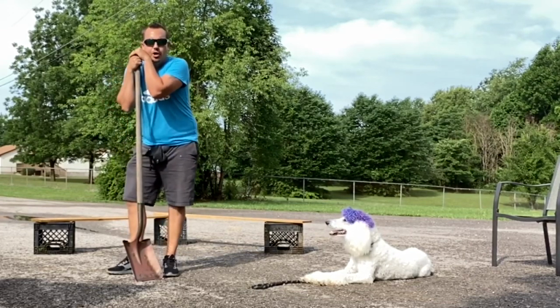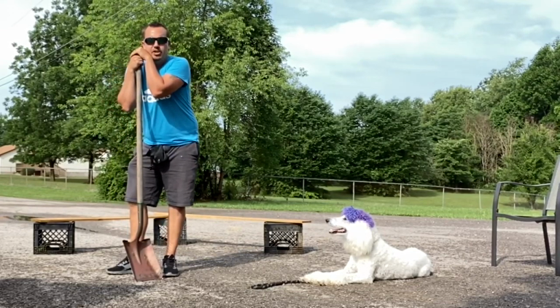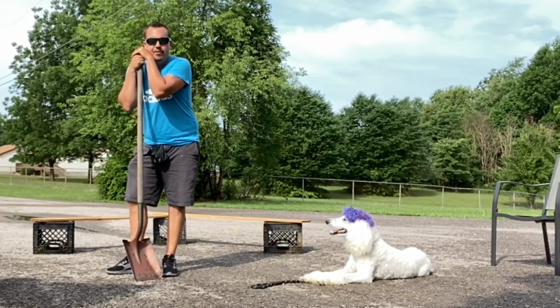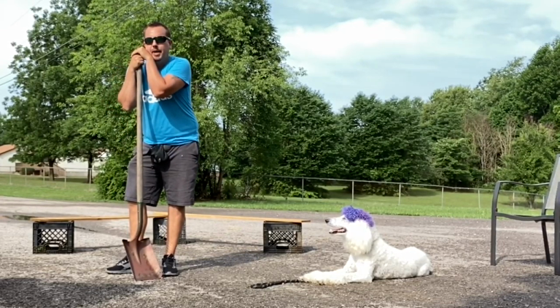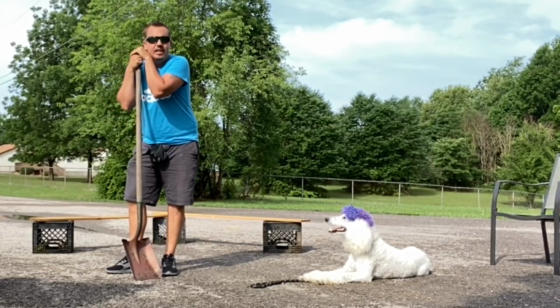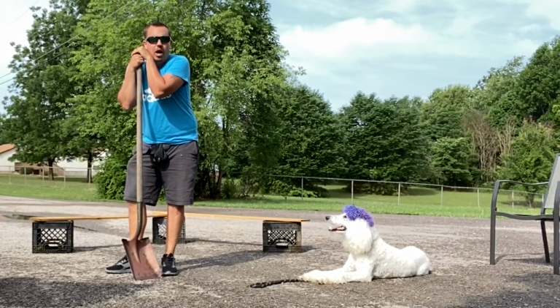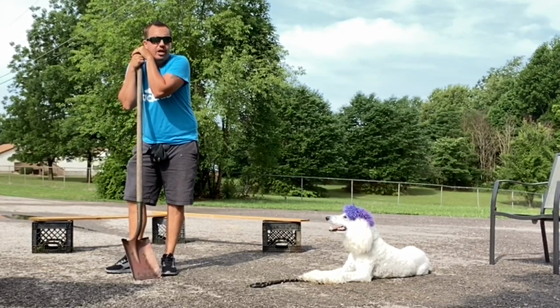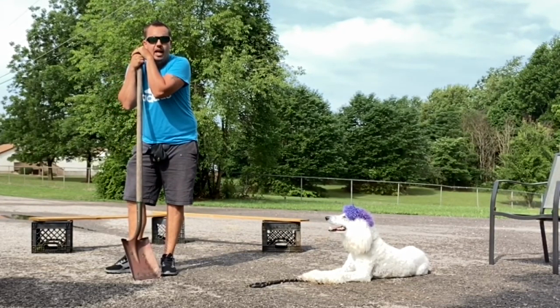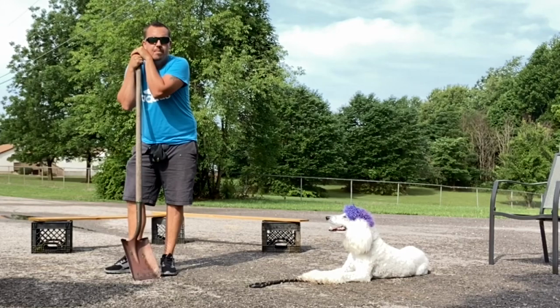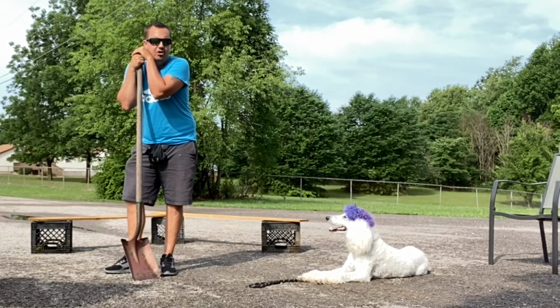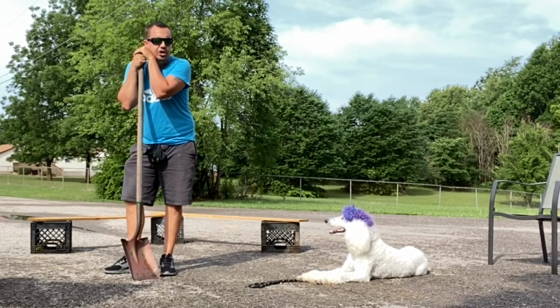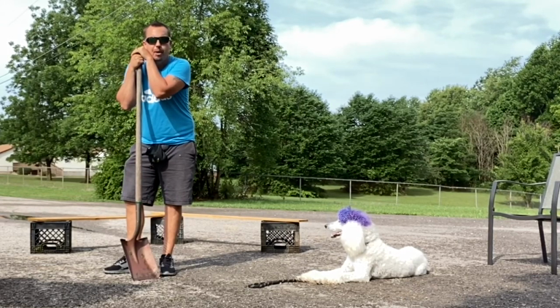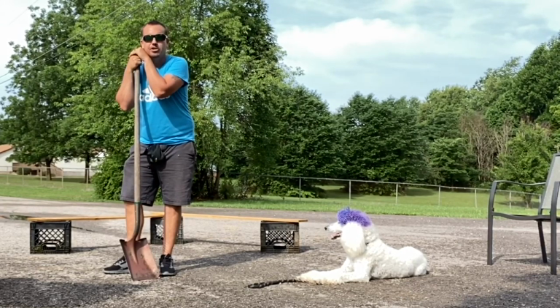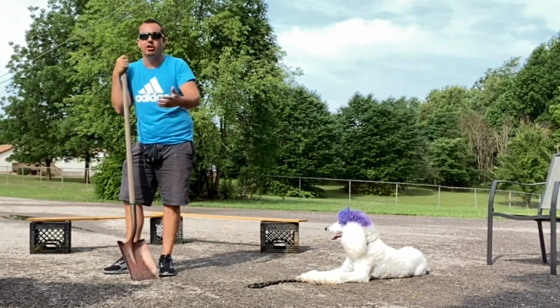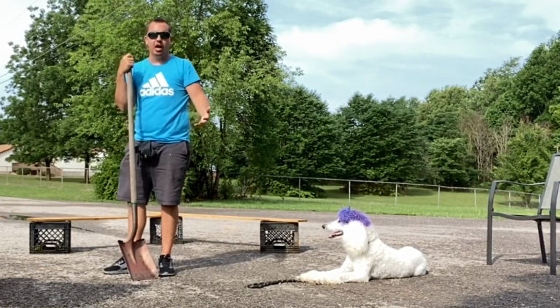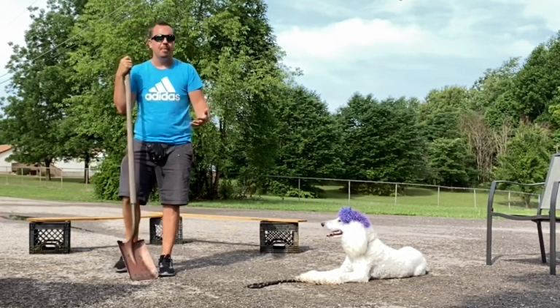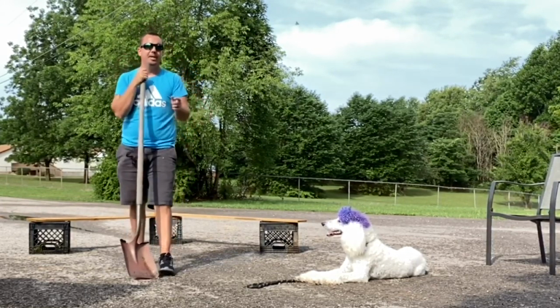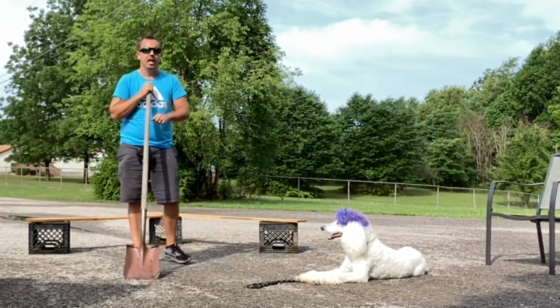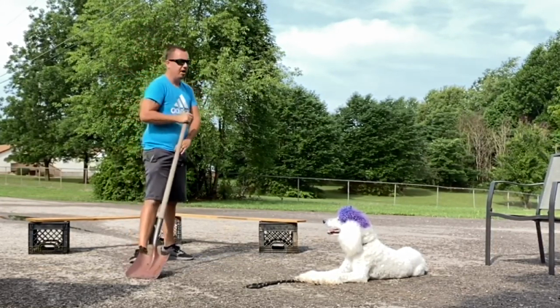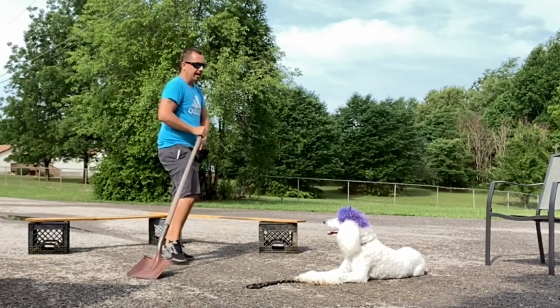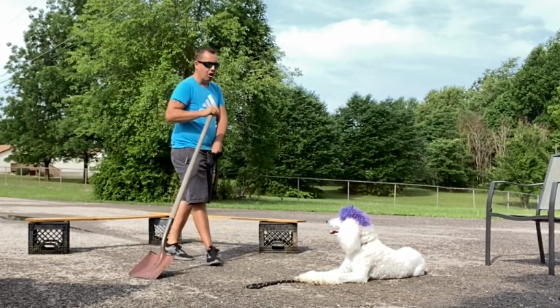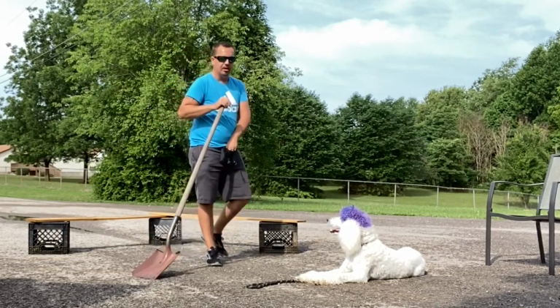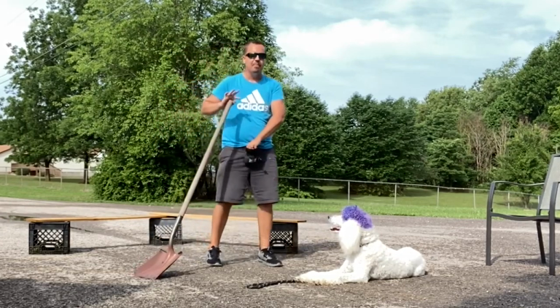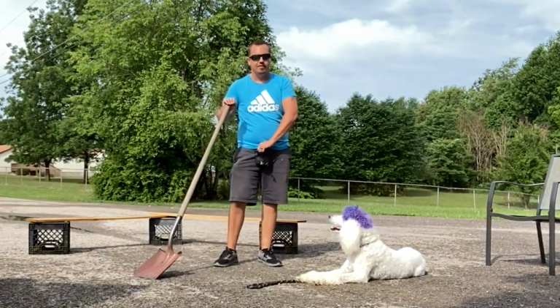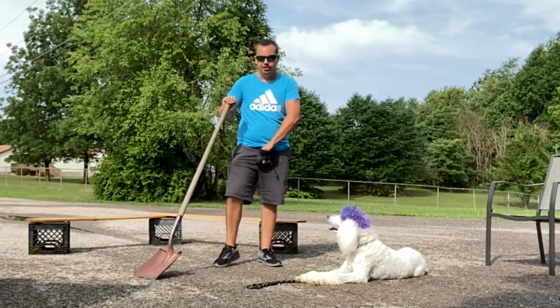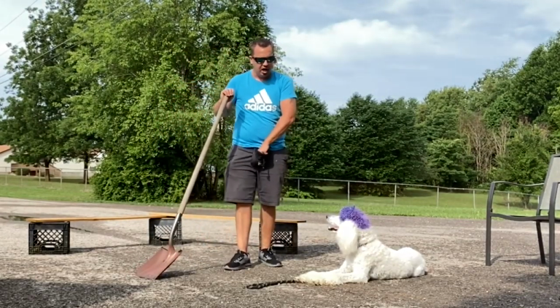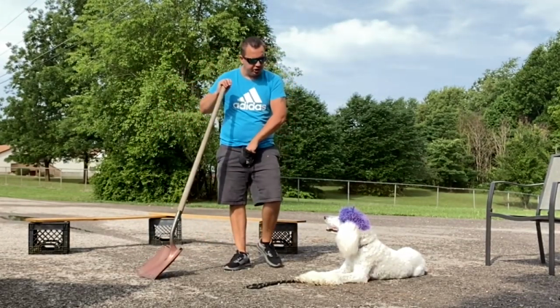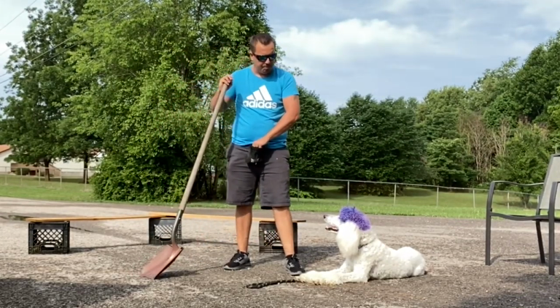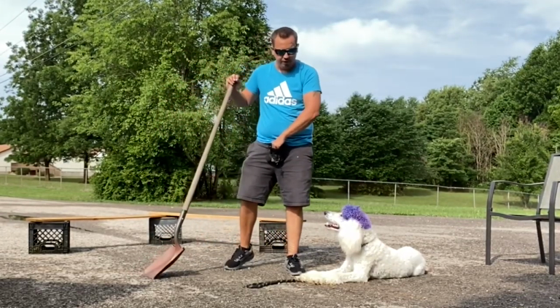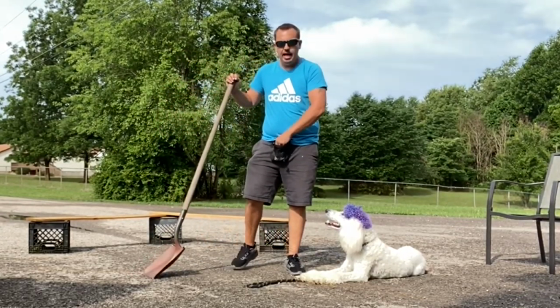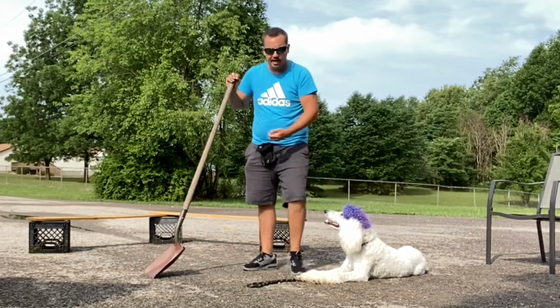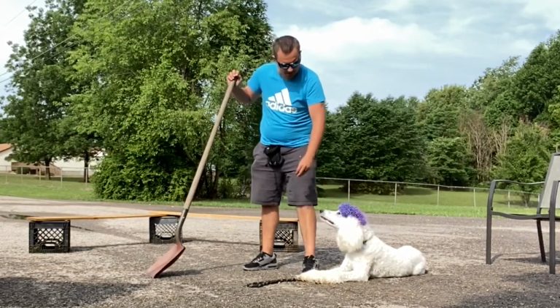I'm sure my neighbors hate me for this, but hey, it's required. You've got to act like a fool, make loud noise, and get your dog prepared for serious scenarios that may happen in life. Get your dog prepared so nothing bad ever happens to them. Get your dog prepared for anything and everything.